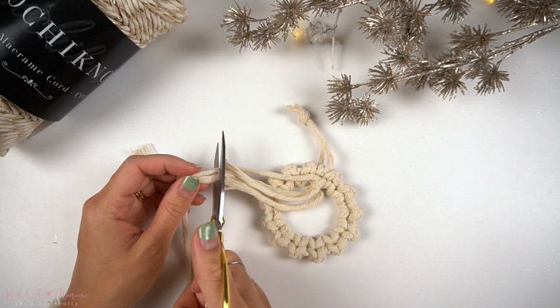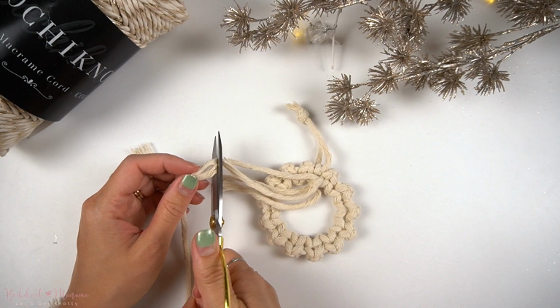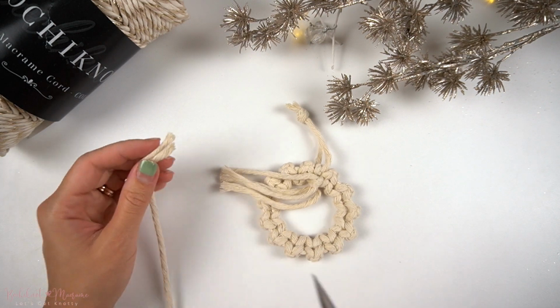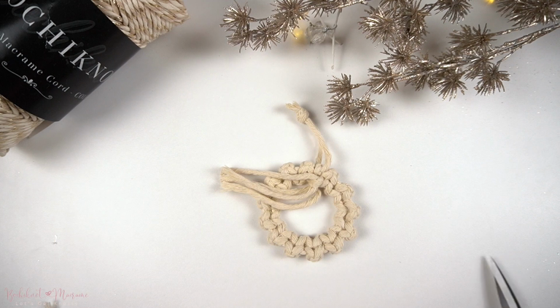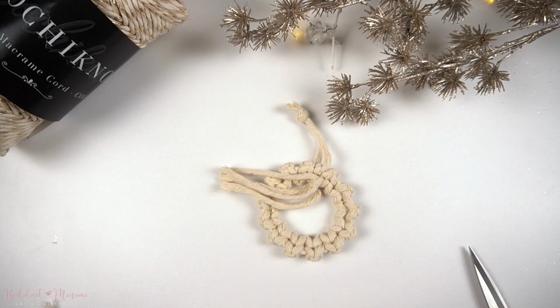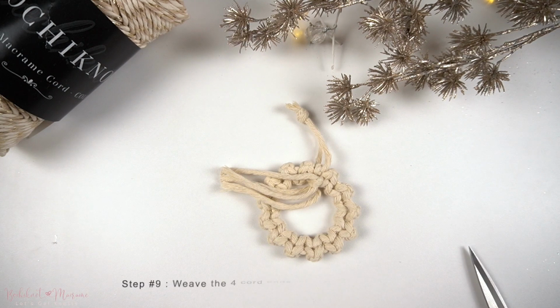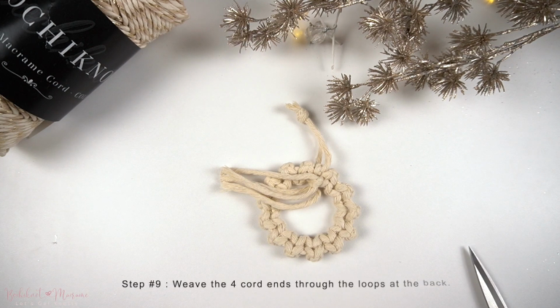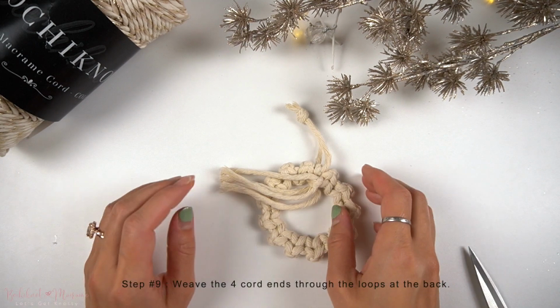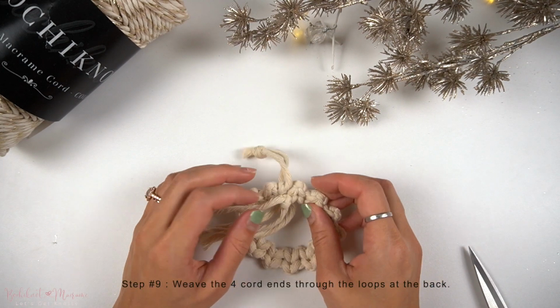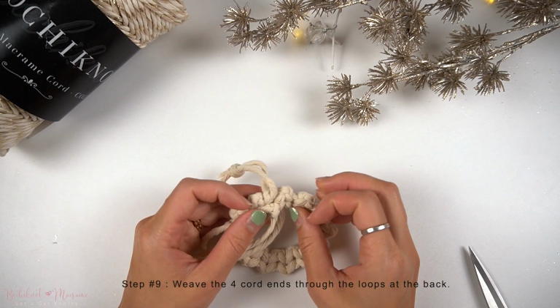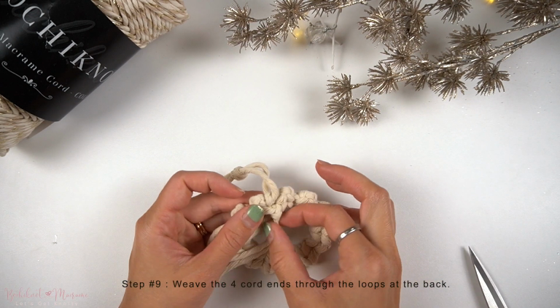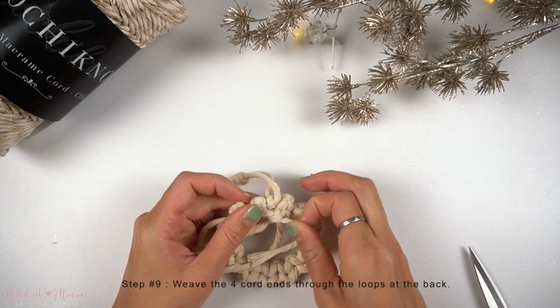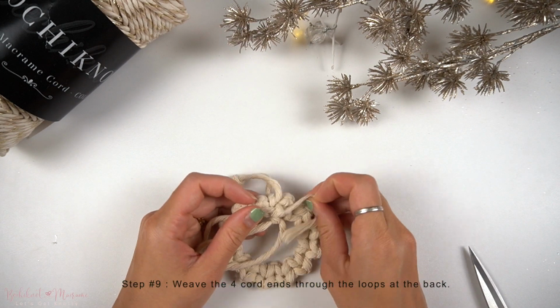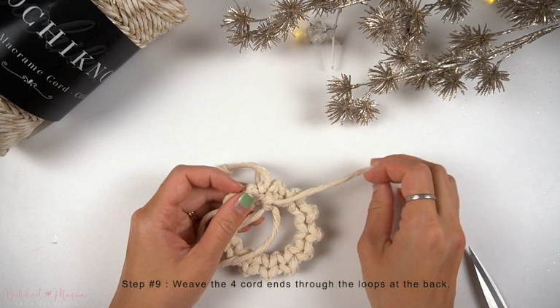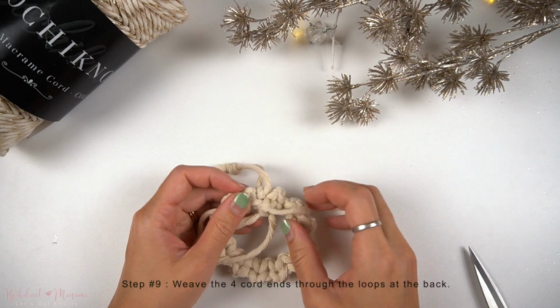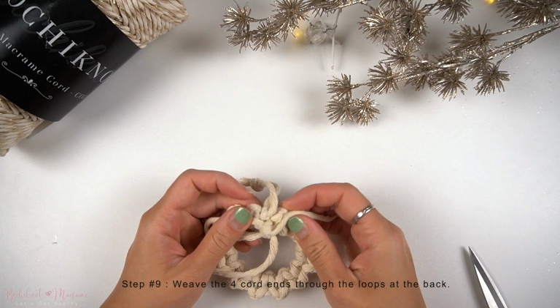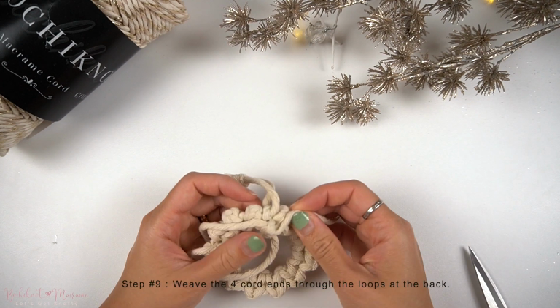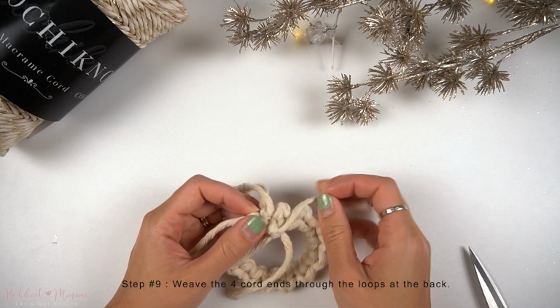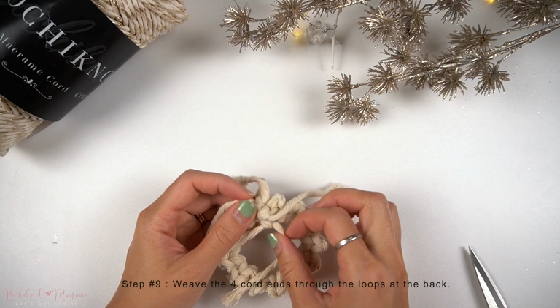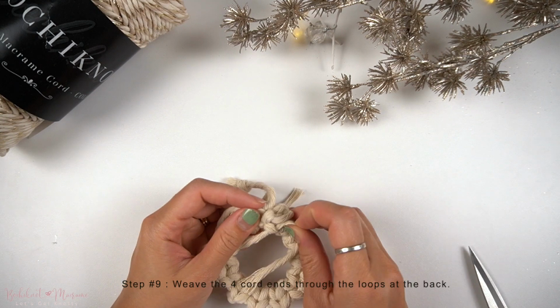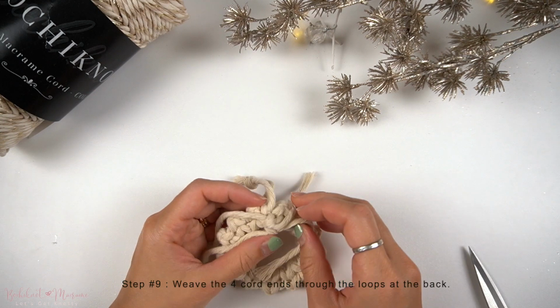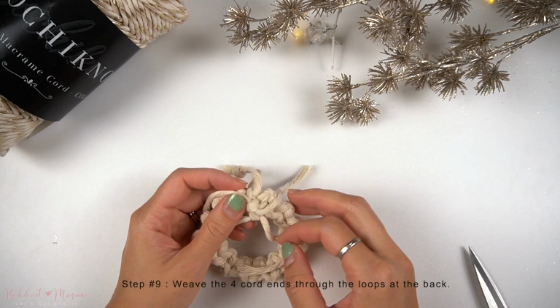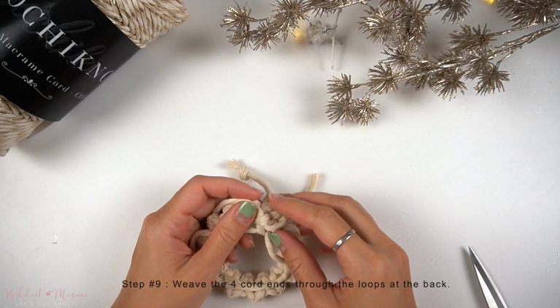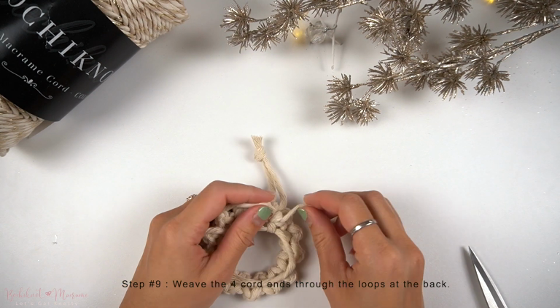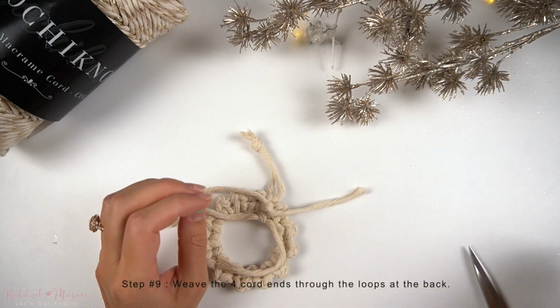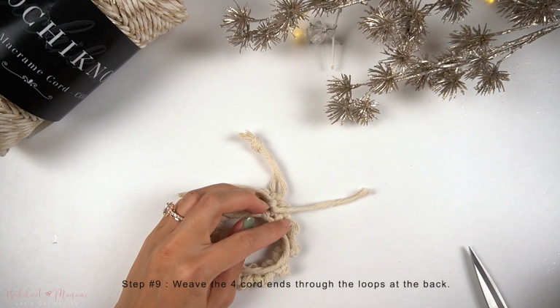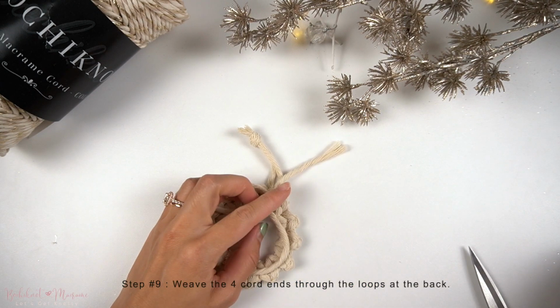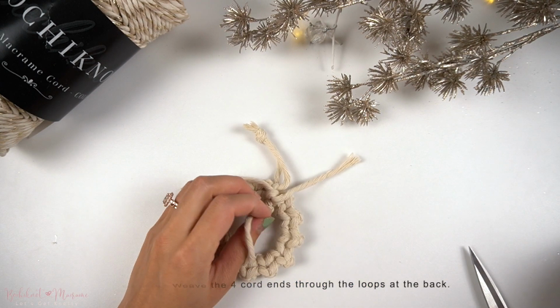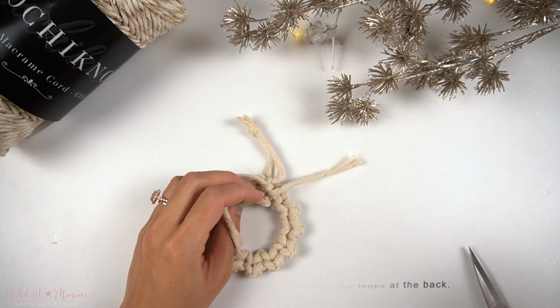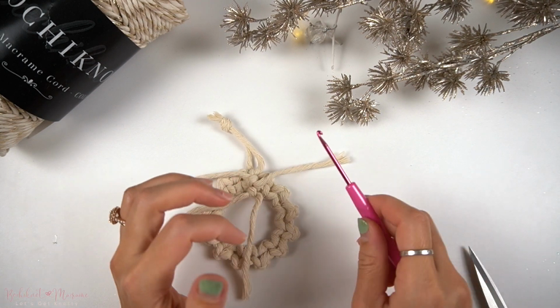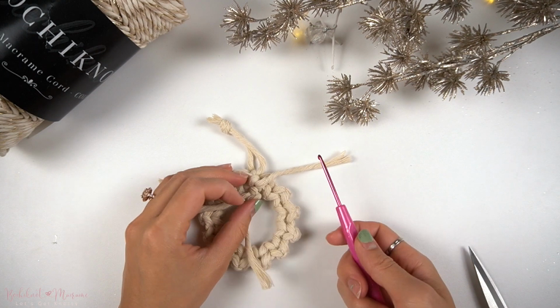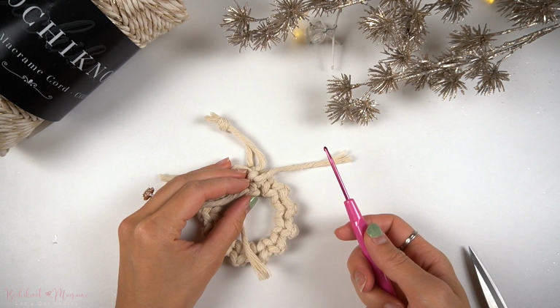With the two cord ends at the top, make one large overhand knot to form a handle. Then at the back, cut off some of the excess cords, leave about a few inches left, and now using our crochet hook we're going to weave the cord ends through the loops at the back.